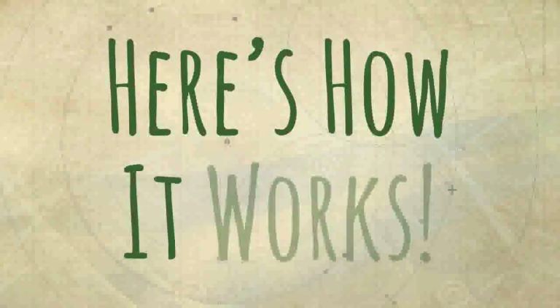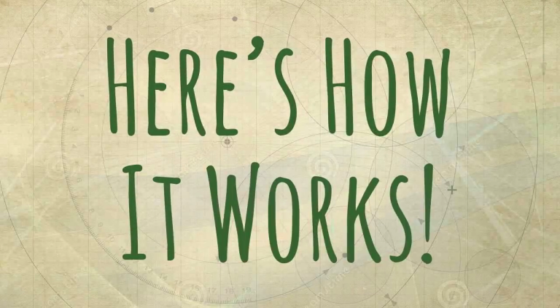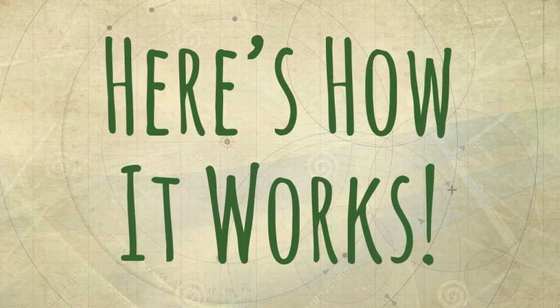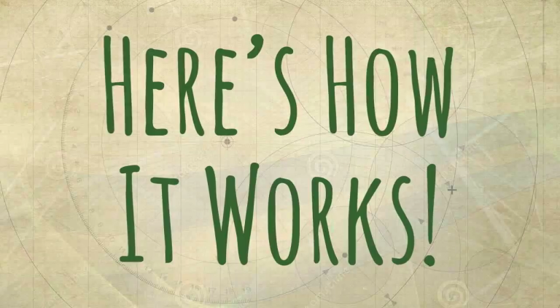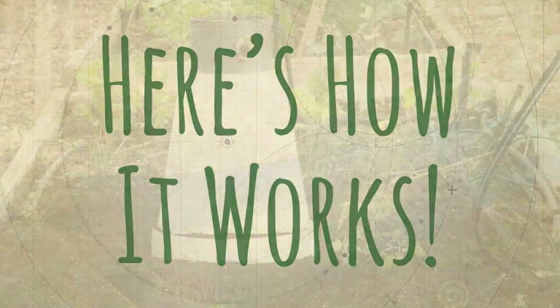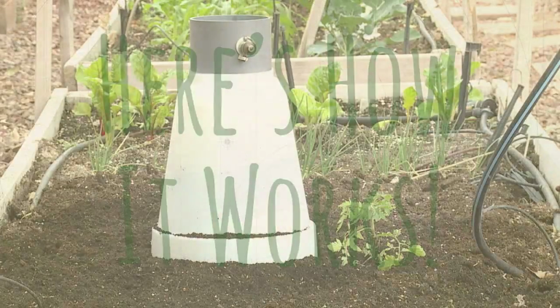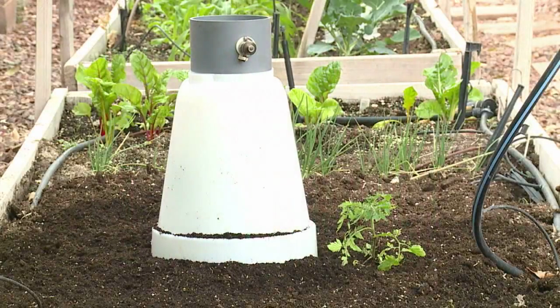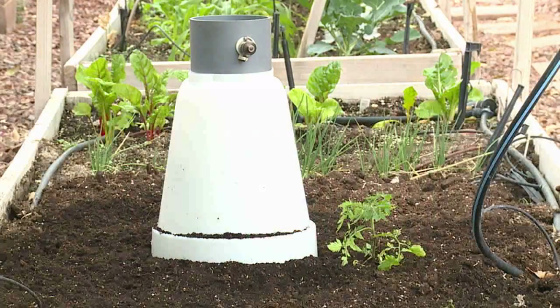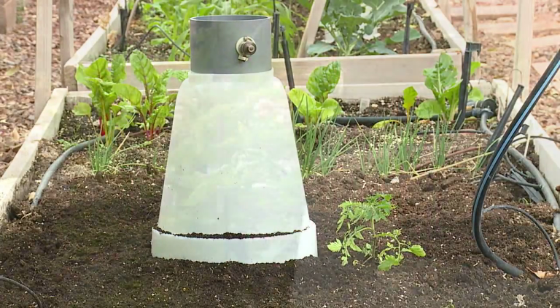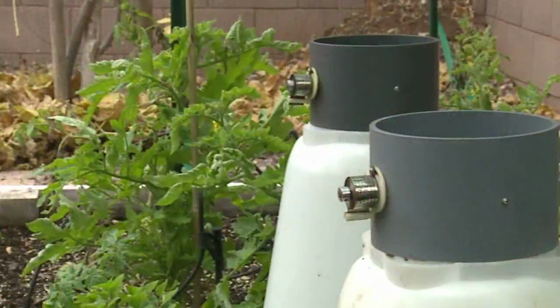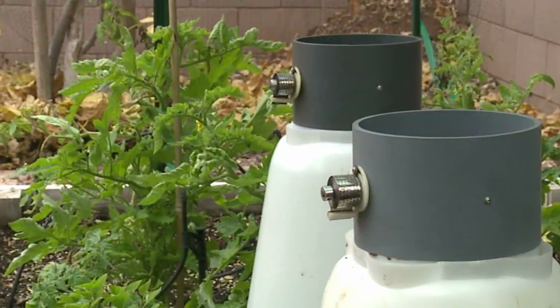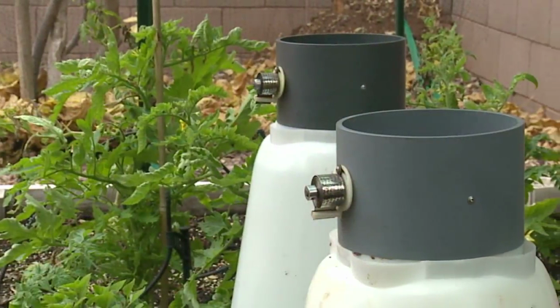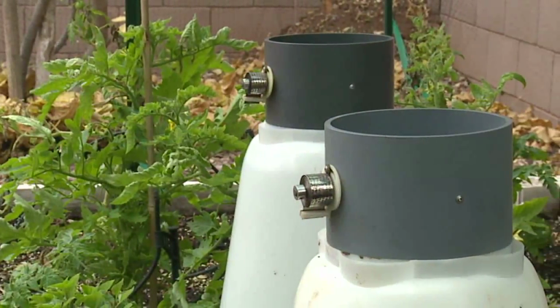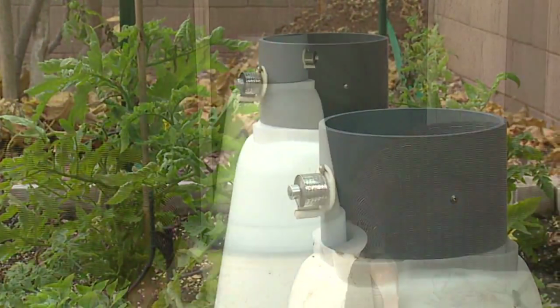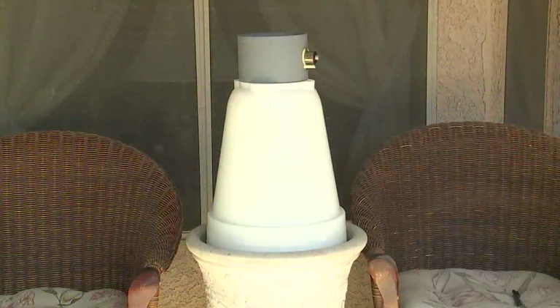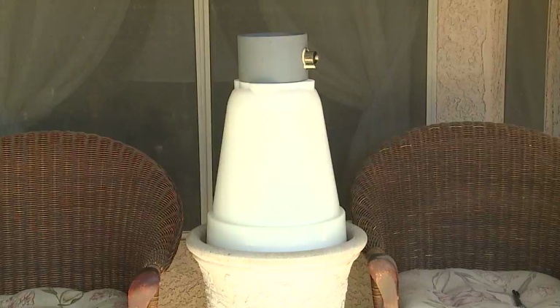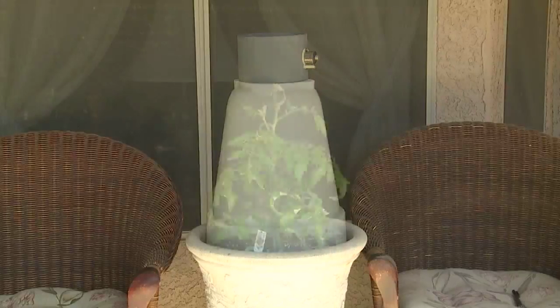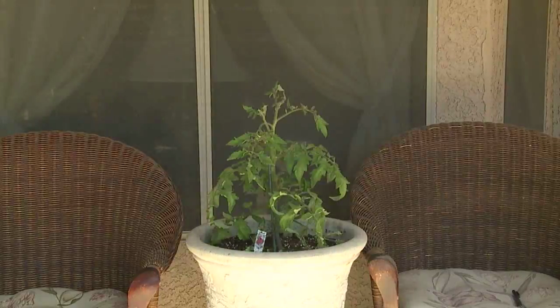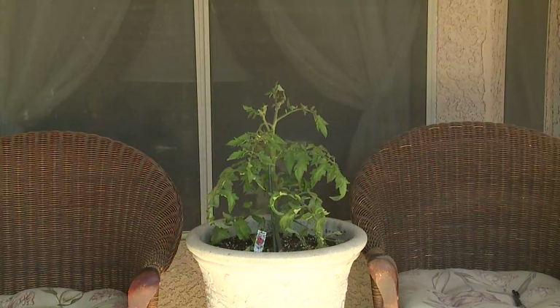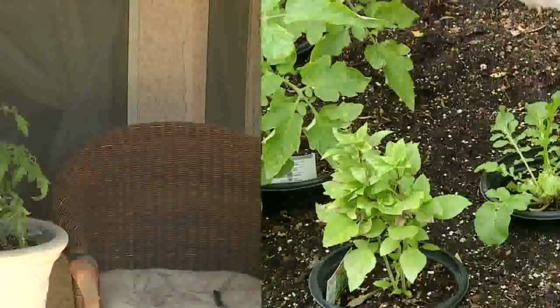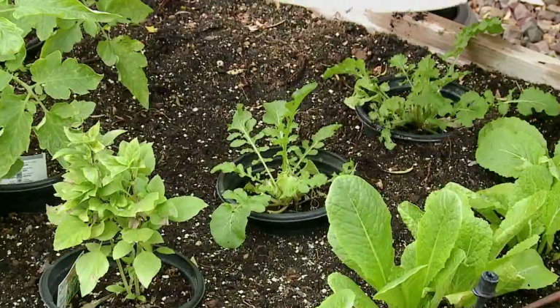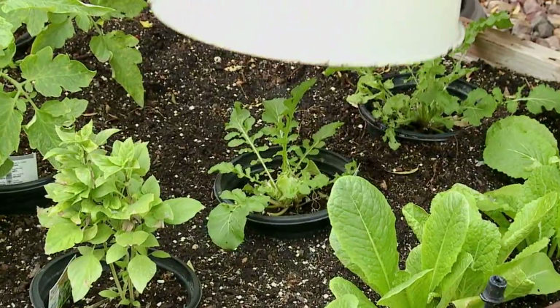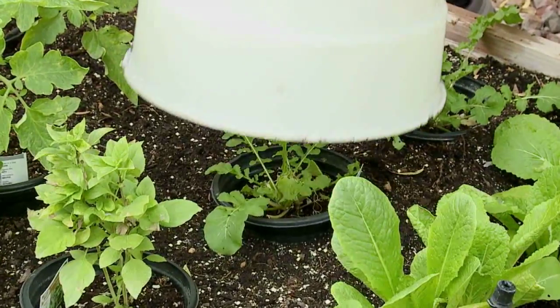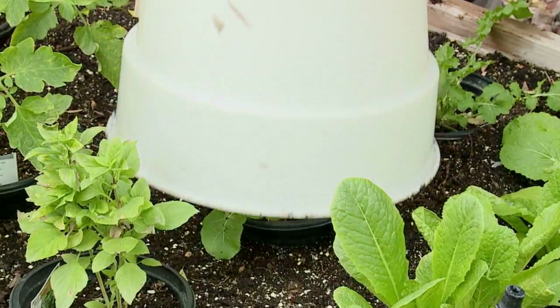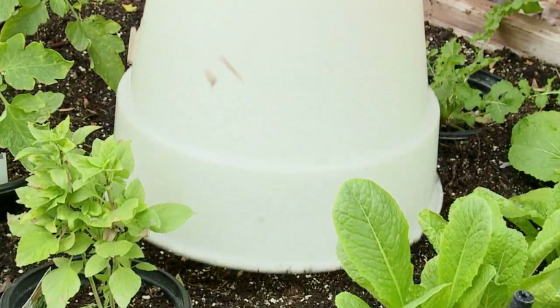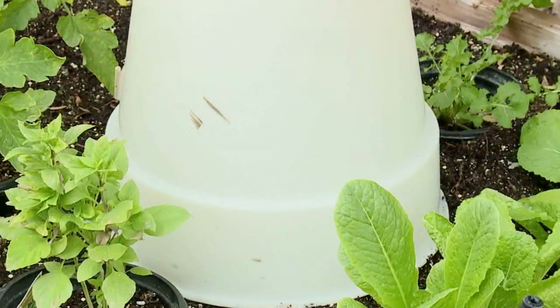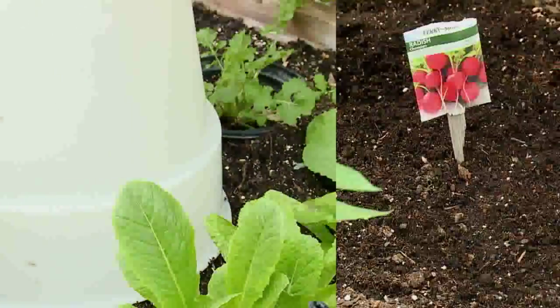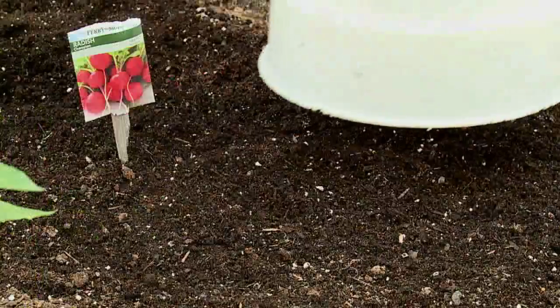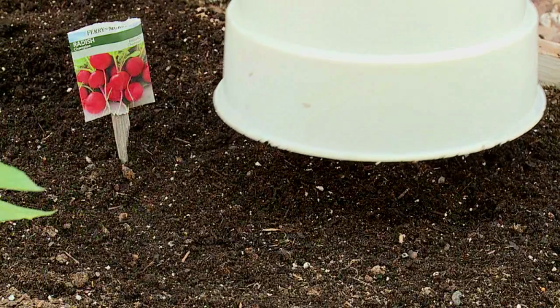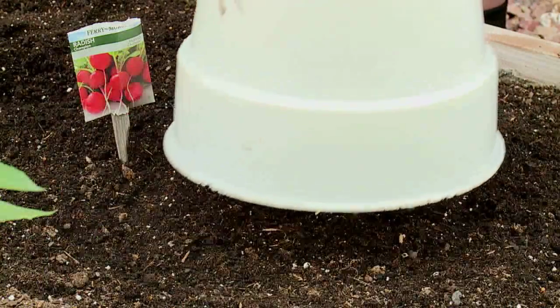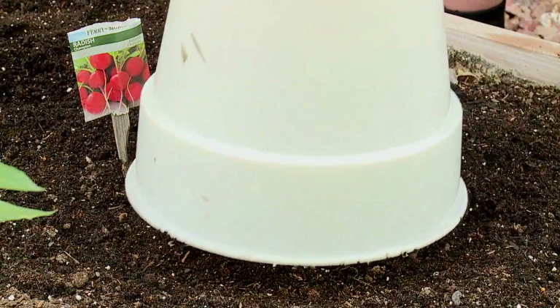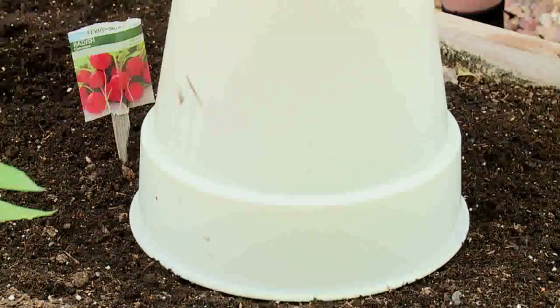Here's how it works. The SolarCap acts as a miniature greenhouse for plants and seeds, whether in your garden or in a pot on your balcony. You can simply place the SolarCap directly over your young plants, or if you plant seeds, place the SolarCap directly over your seeds.